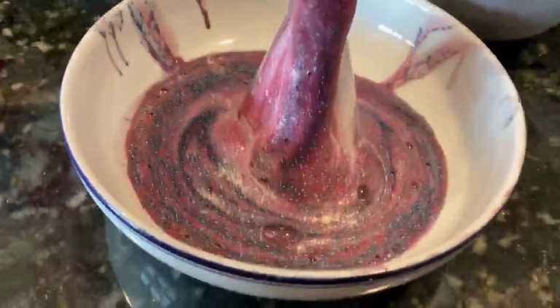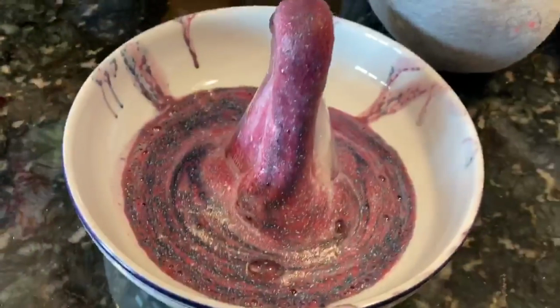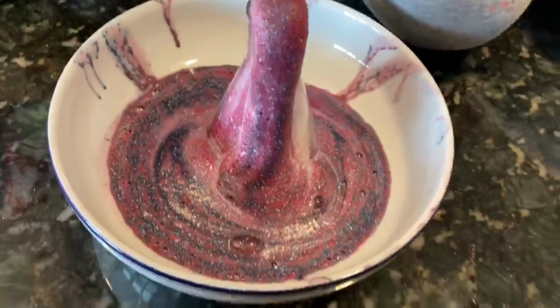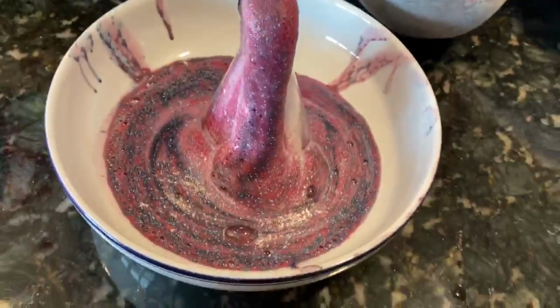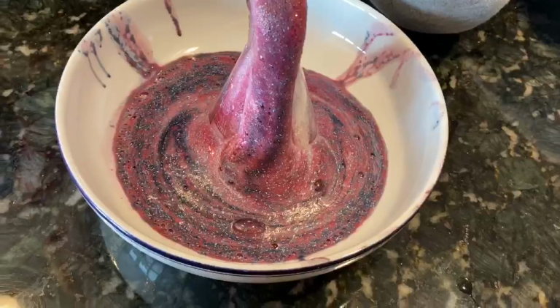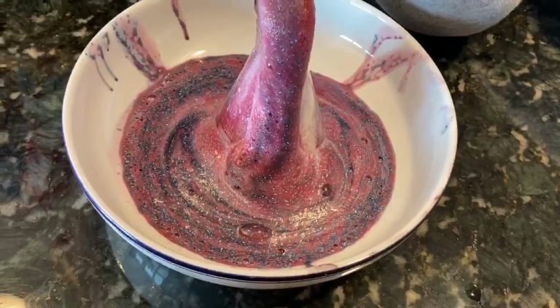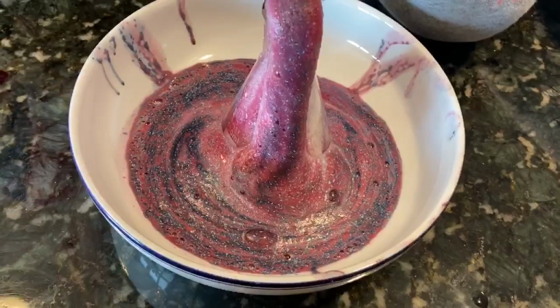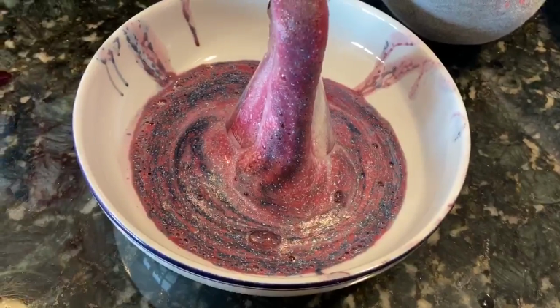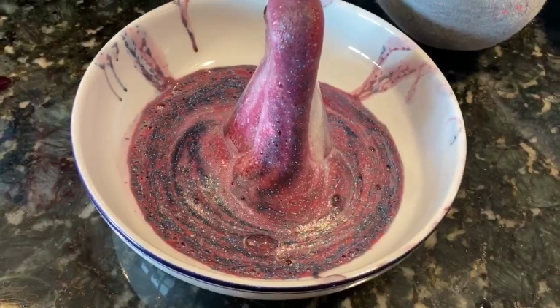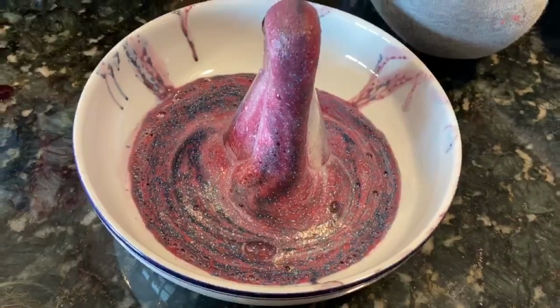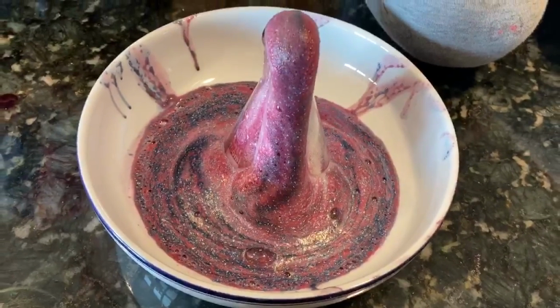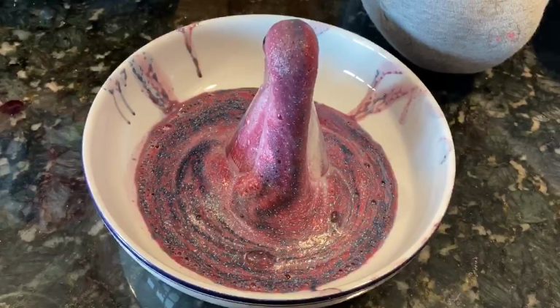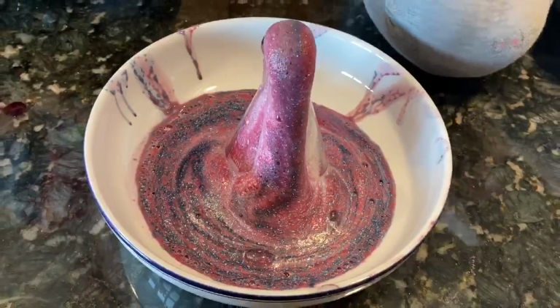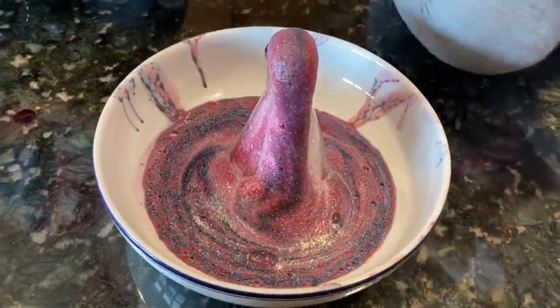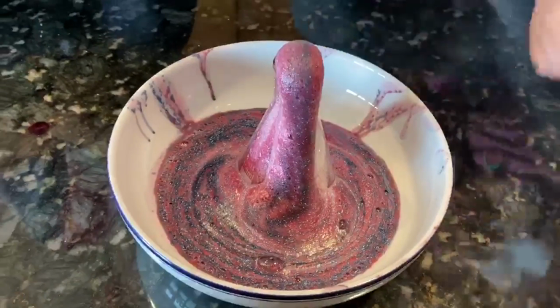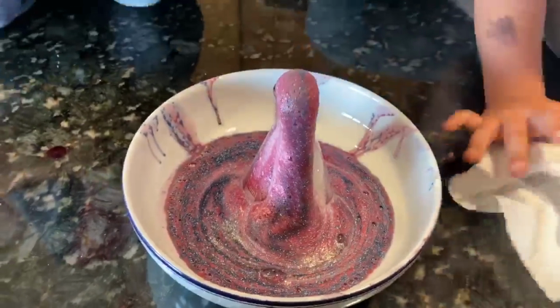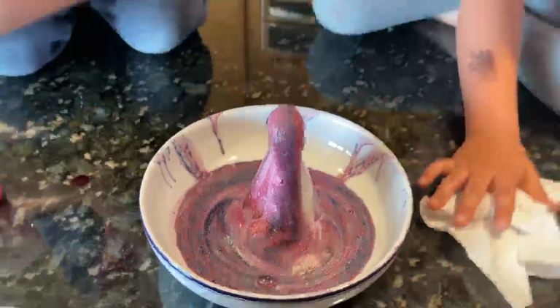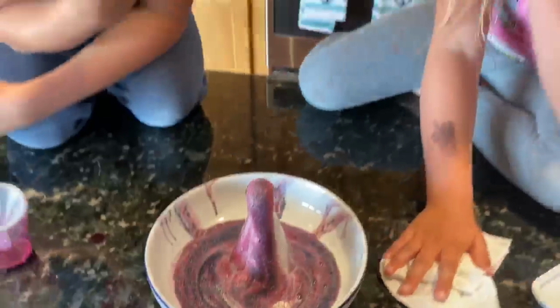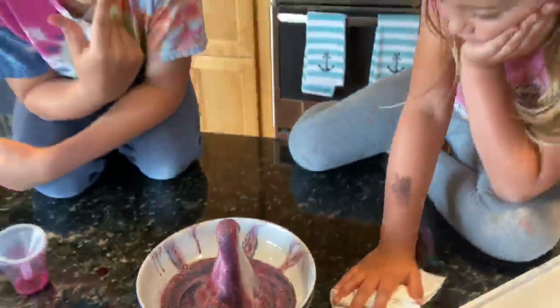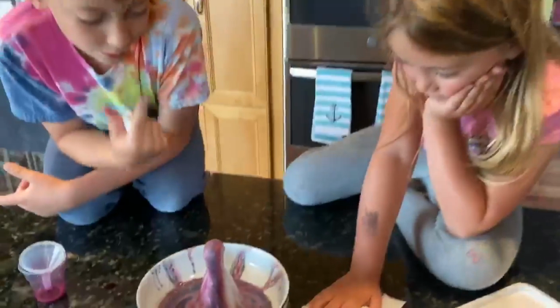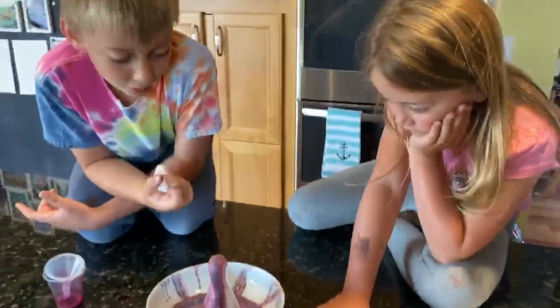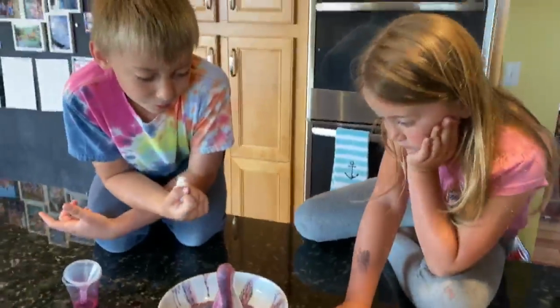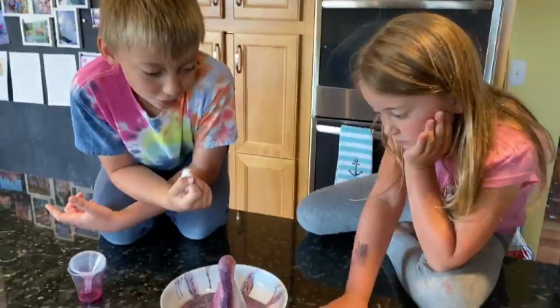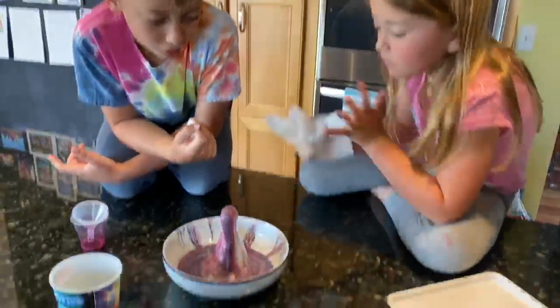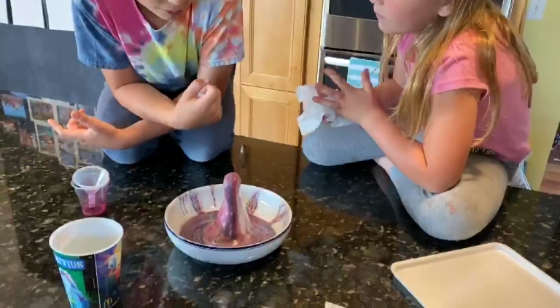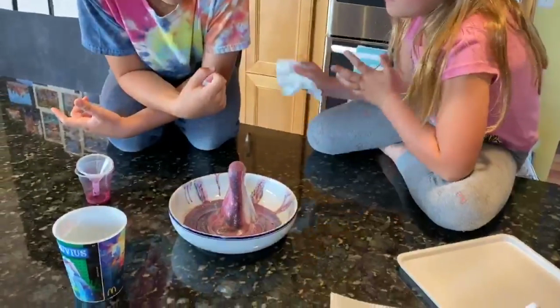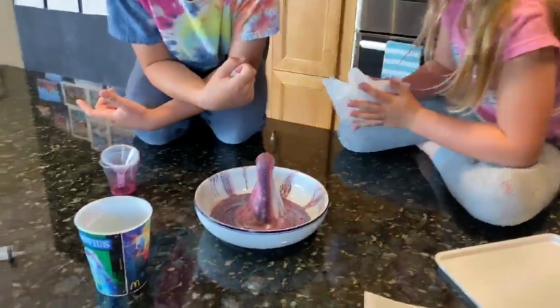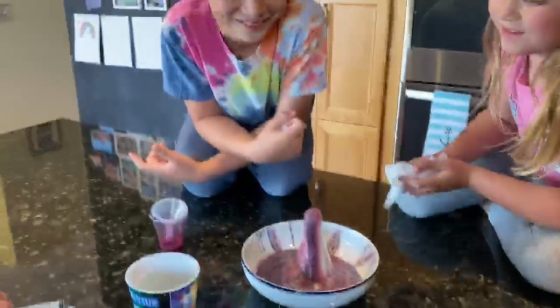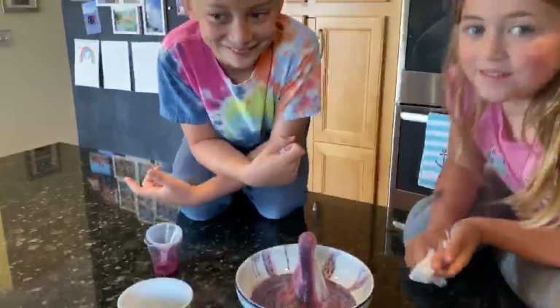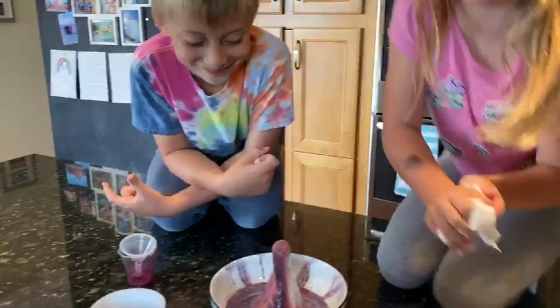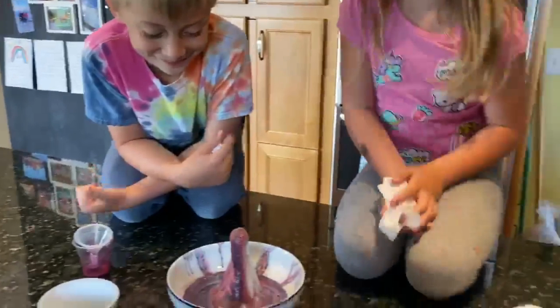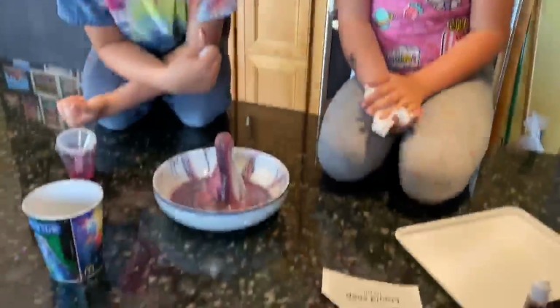It's like a swirly galaxy. Yeah, never ending. And the liquid soap smells good — yeah, it does, just like black soap.